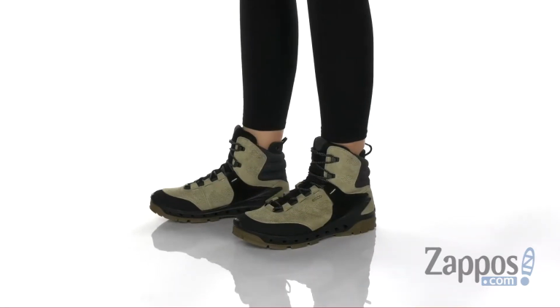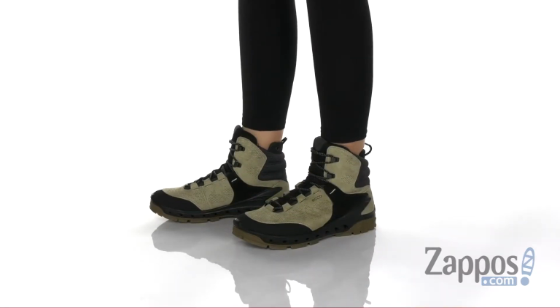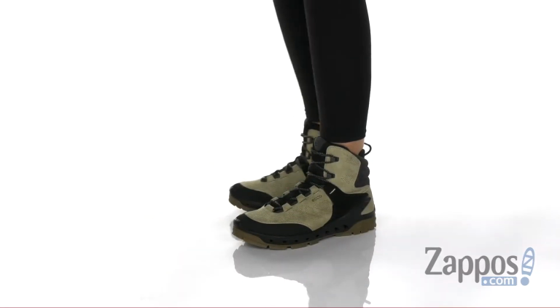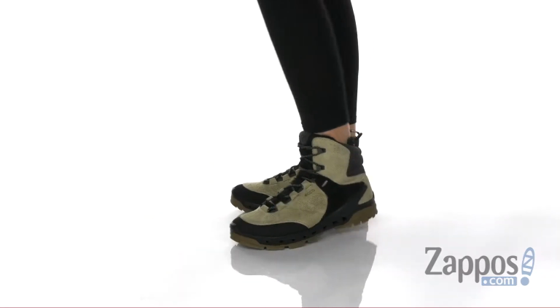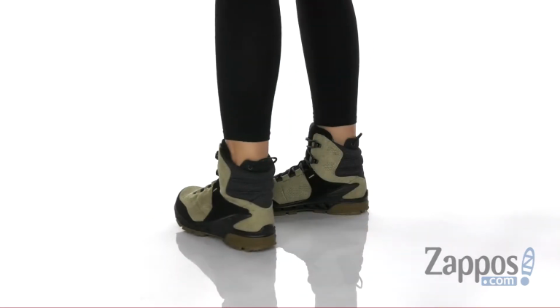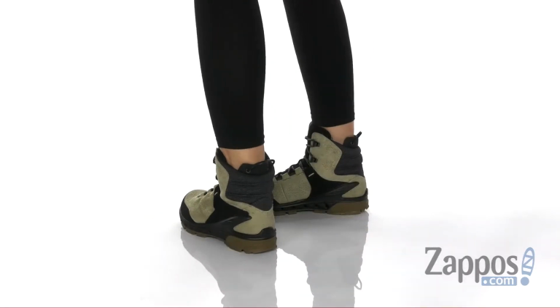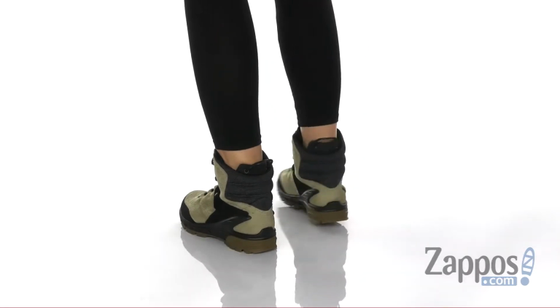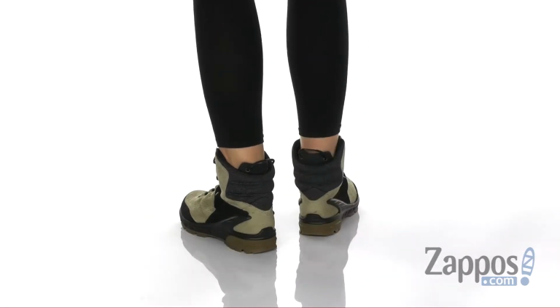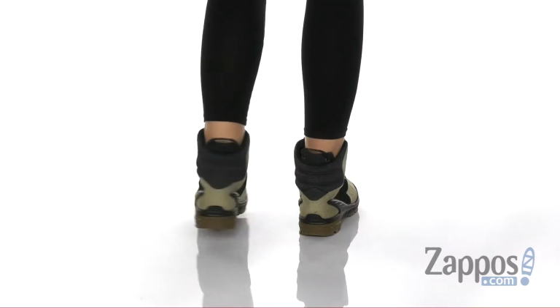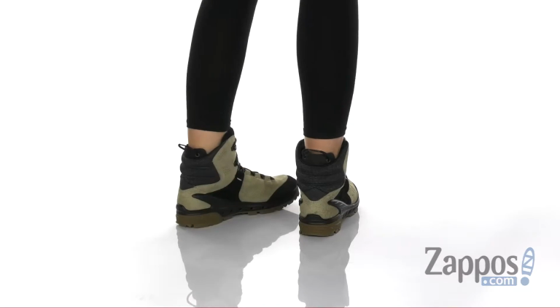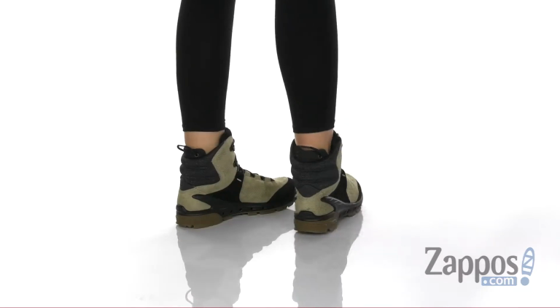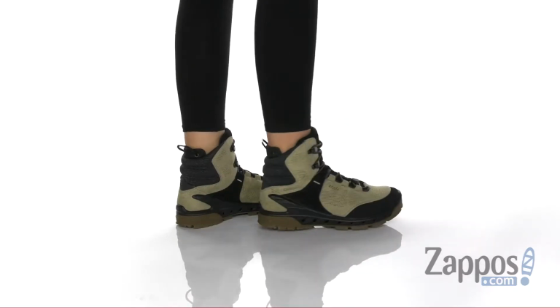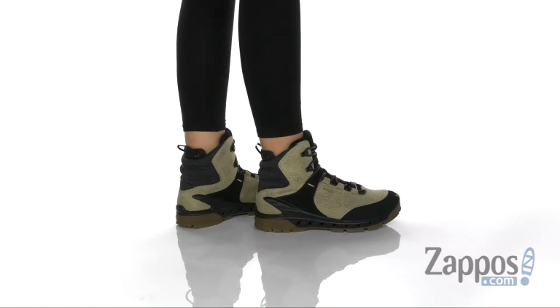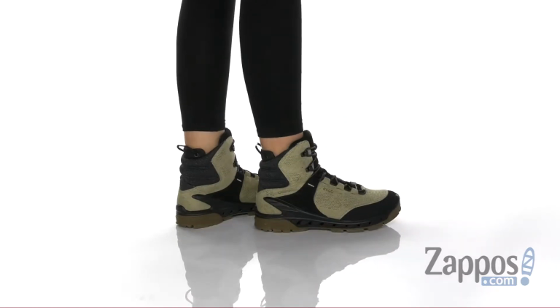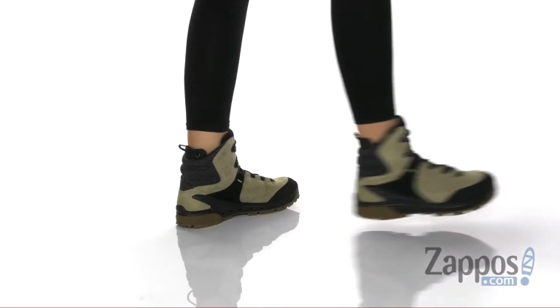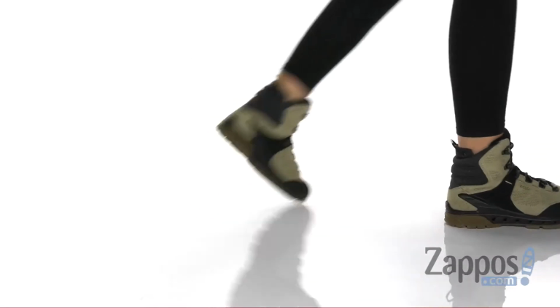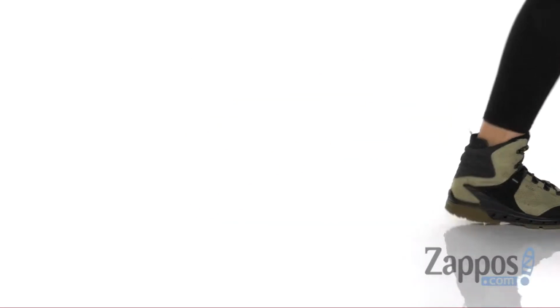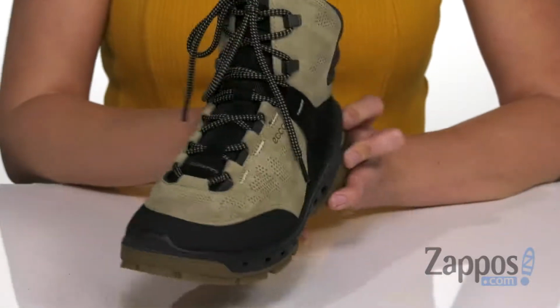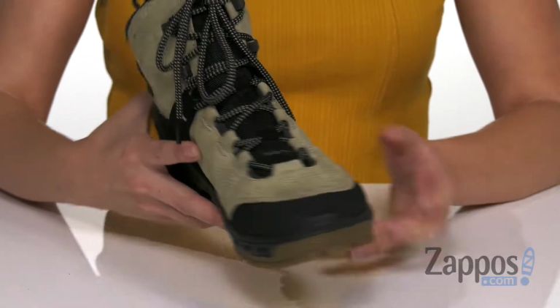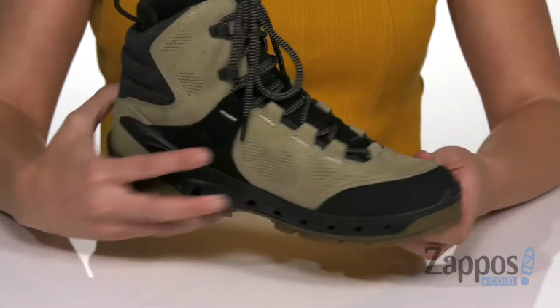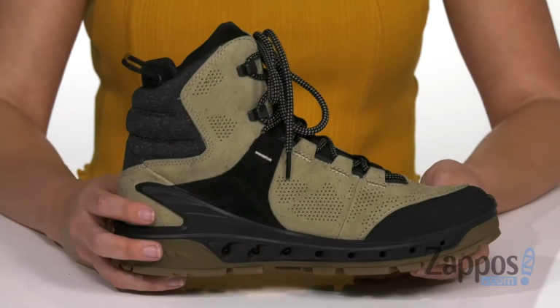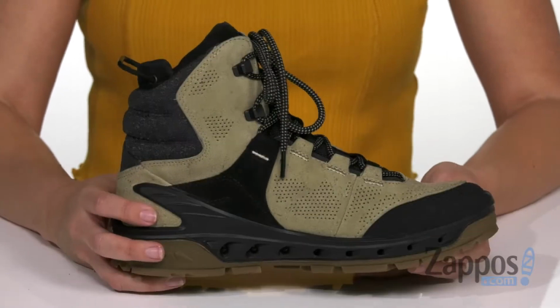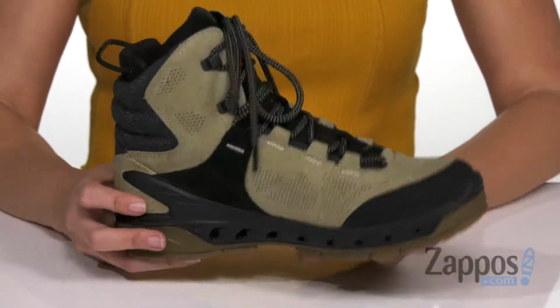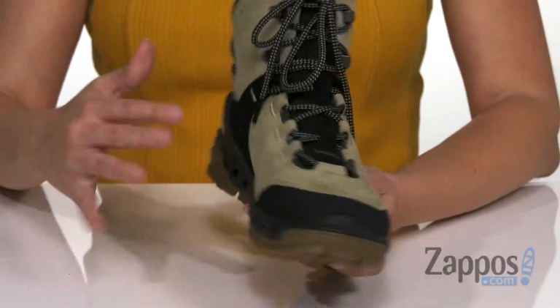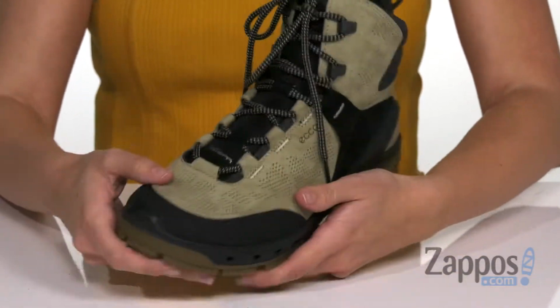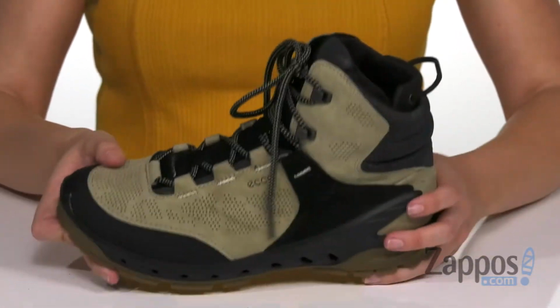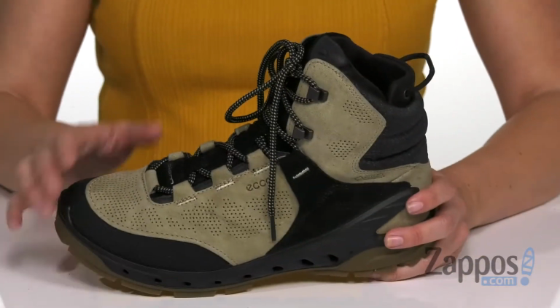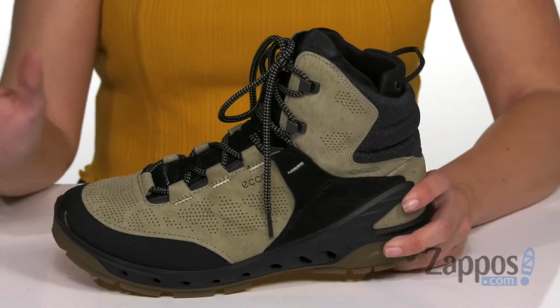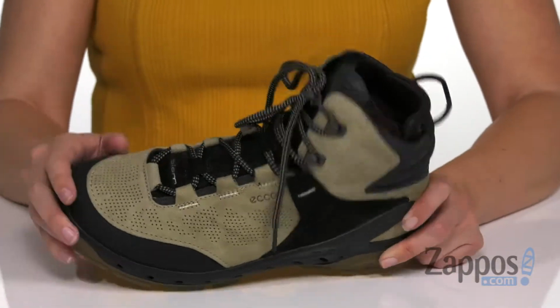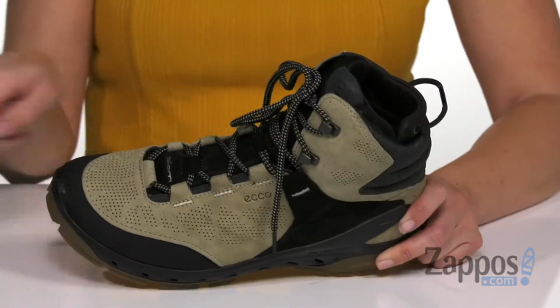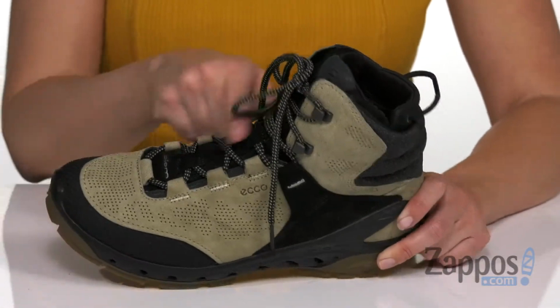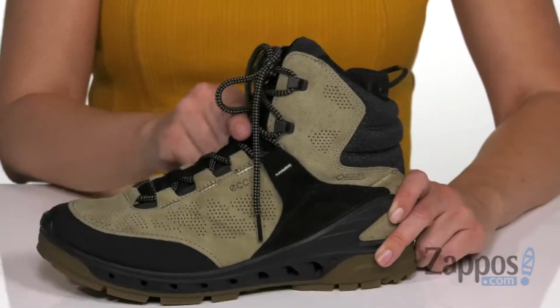These outdoor boots are made with a perforated ECHO Yak leather upper — it's breathable, it's all-weather, and it's combined with the GORE-TEX surround waterproof membrane, so it's definitely going to keep those outside elements out of the shoe. Laces all the way up,